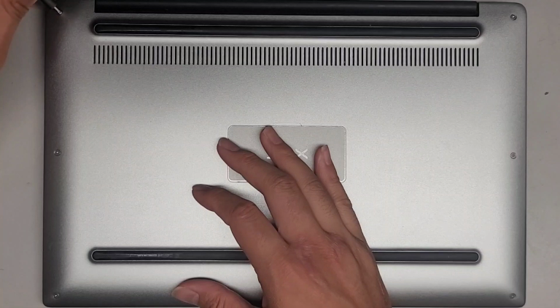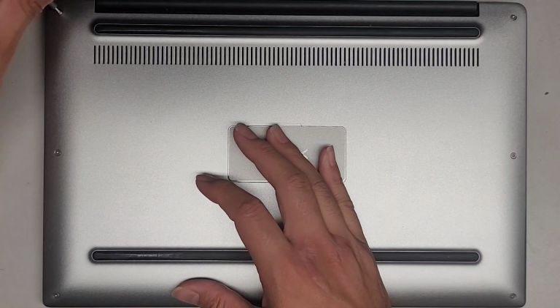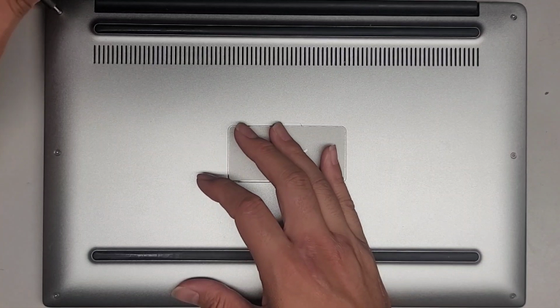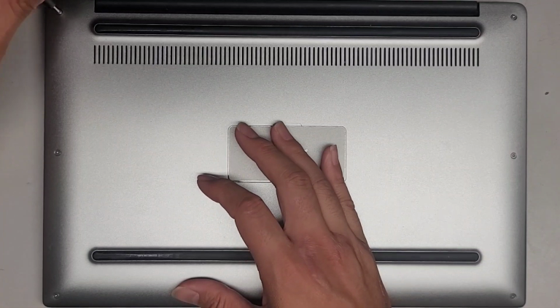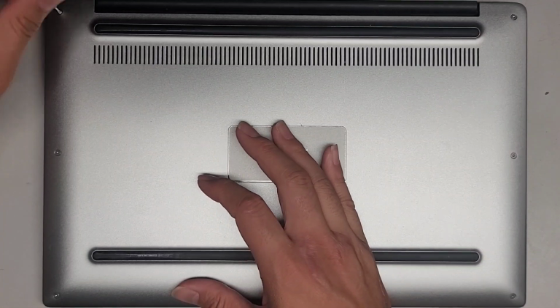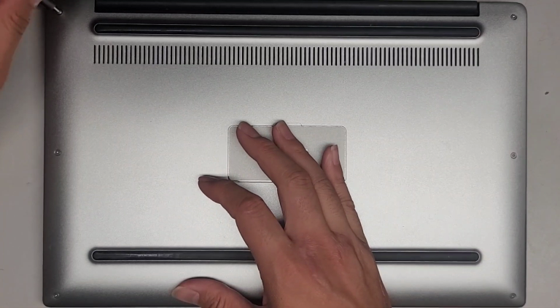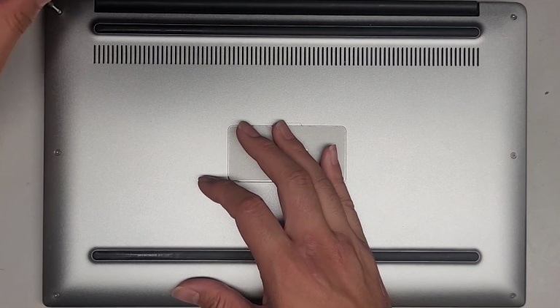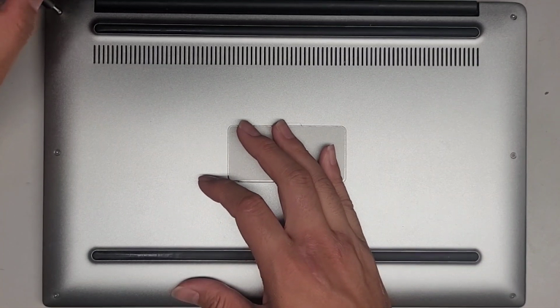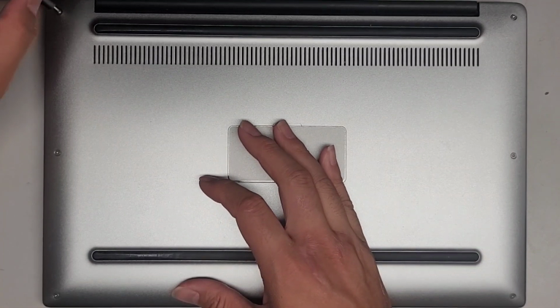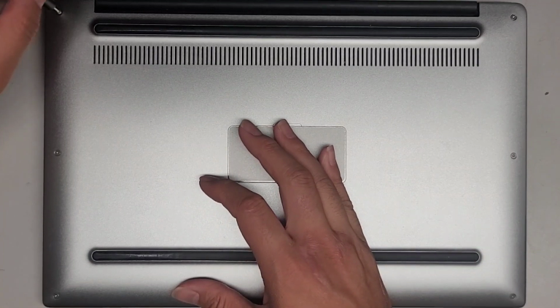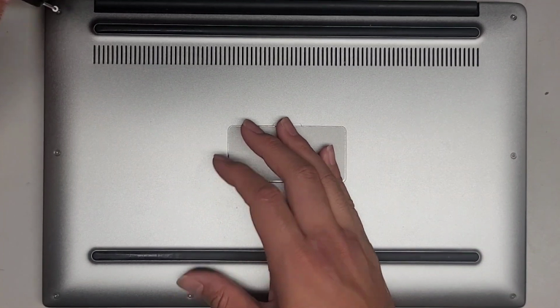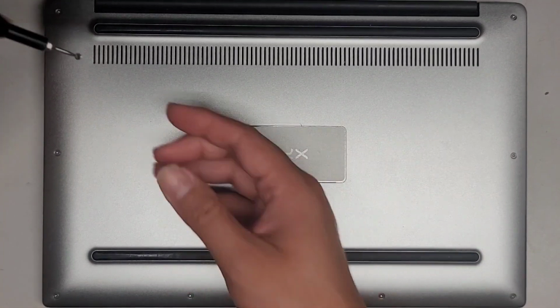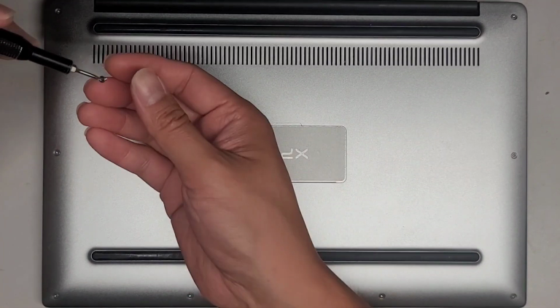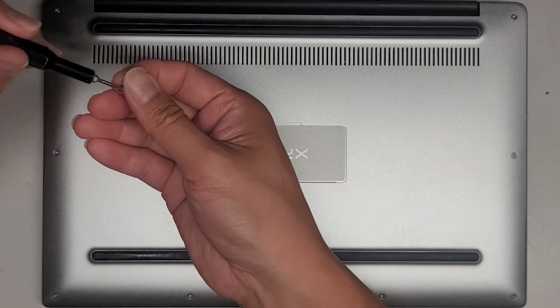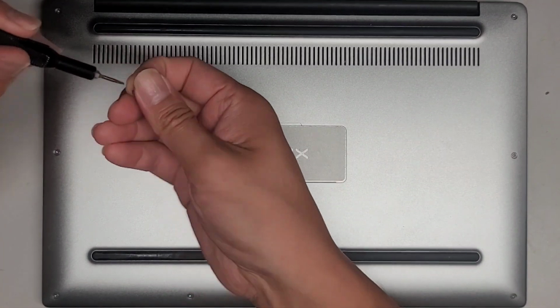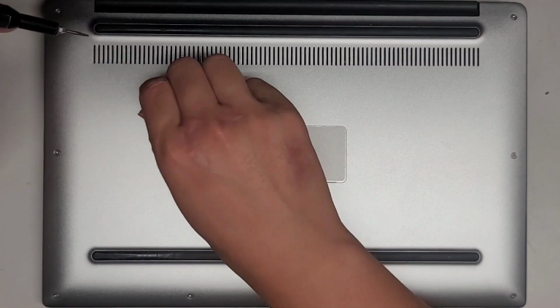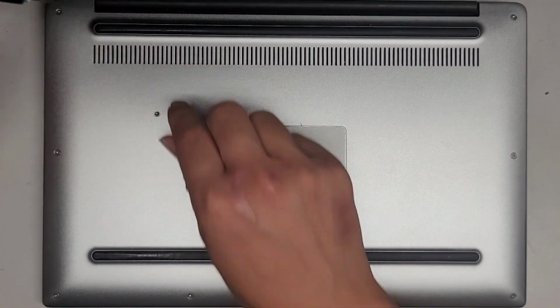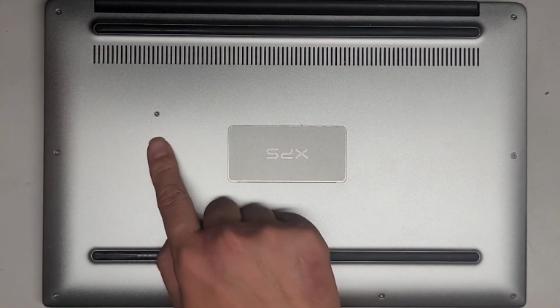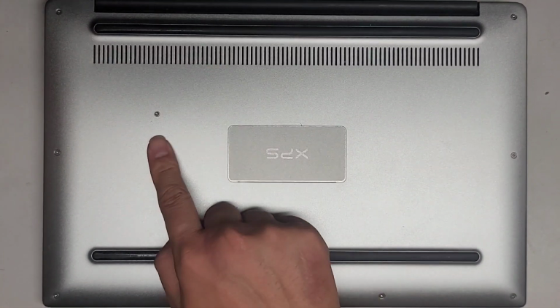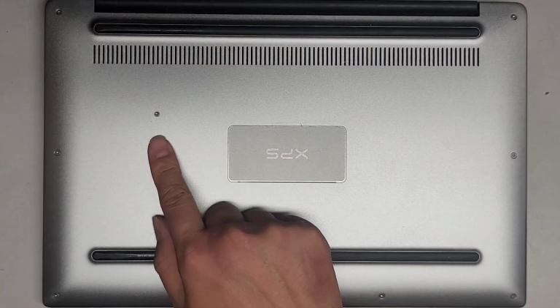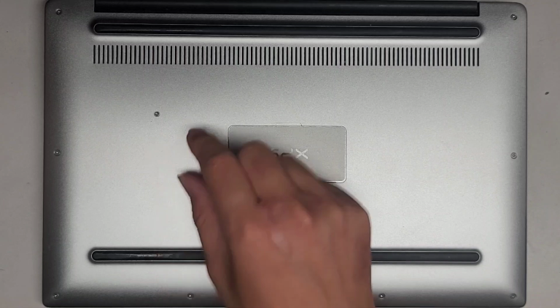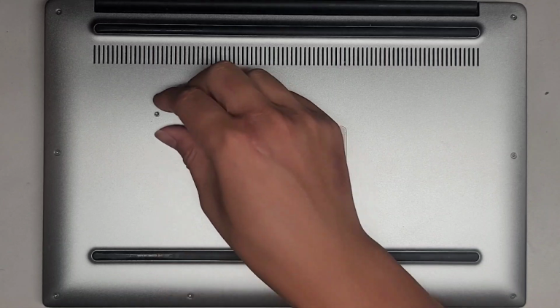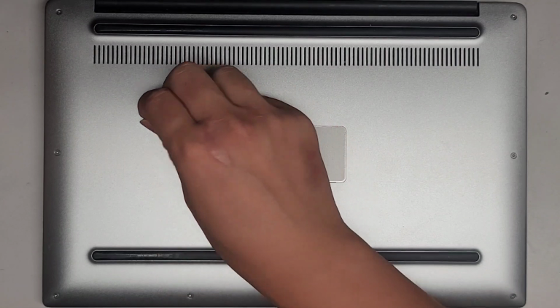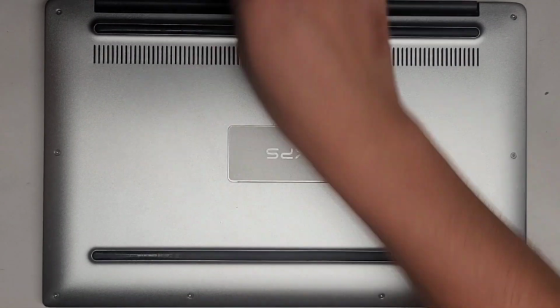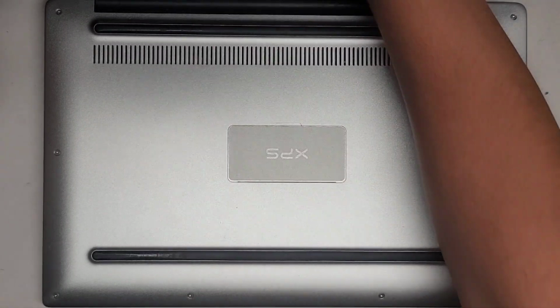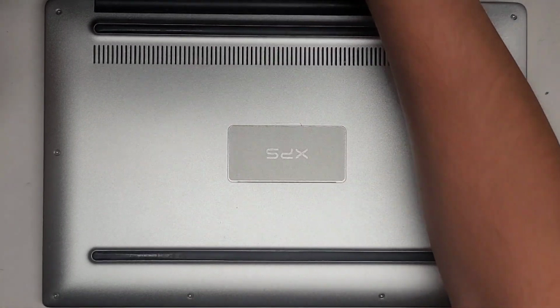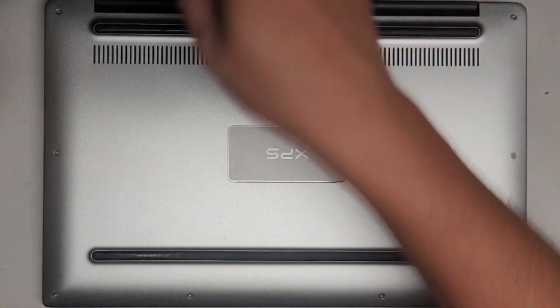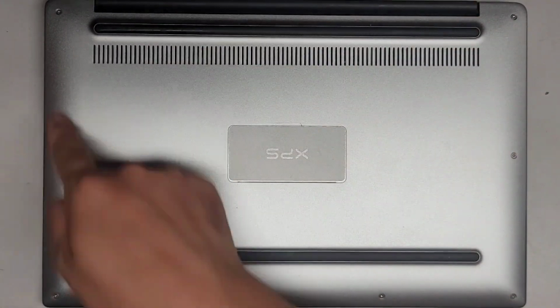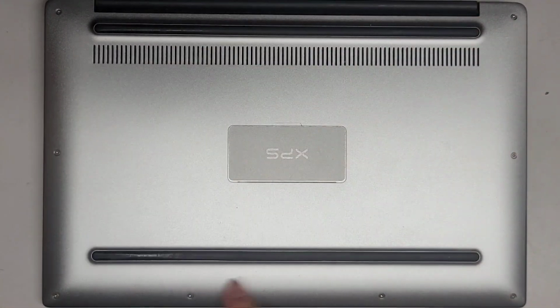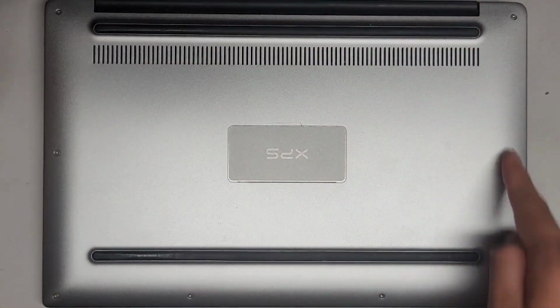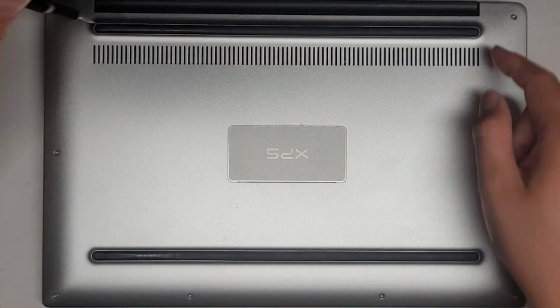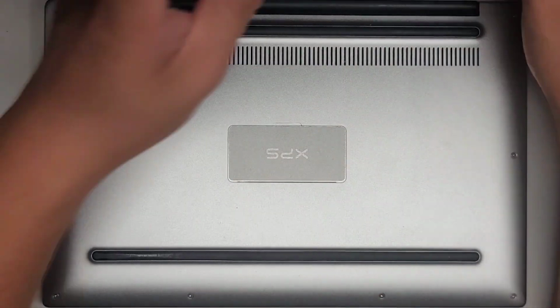You want to keep the screws in order because they can be different size, shape, and length. The way I do that is I put them flat side down on my desk in the pattern I remove them, so we have this U shape.